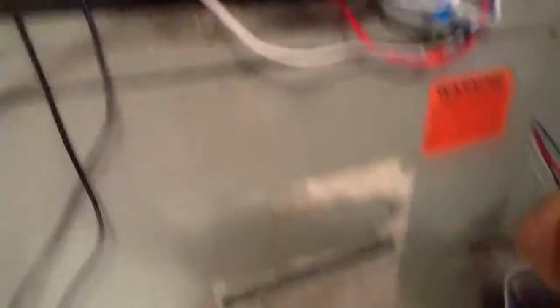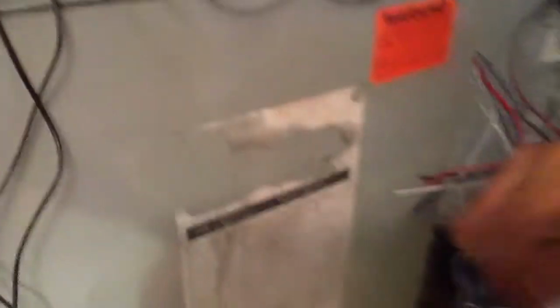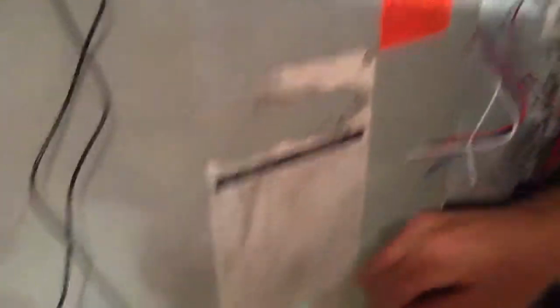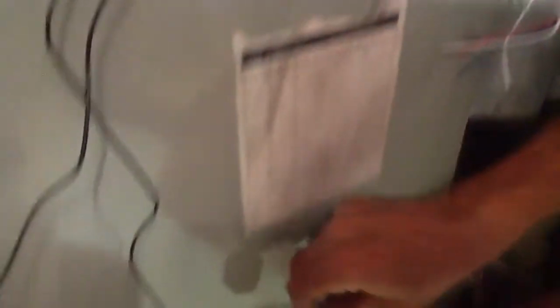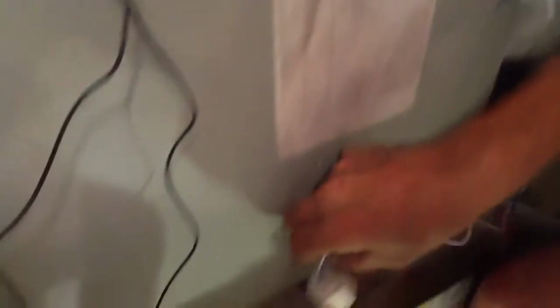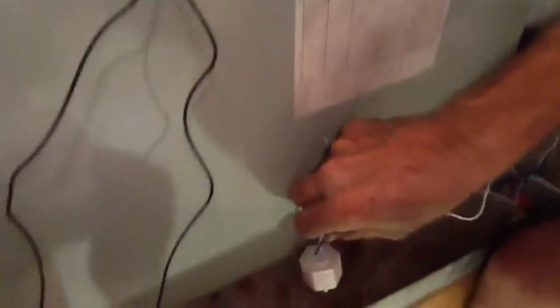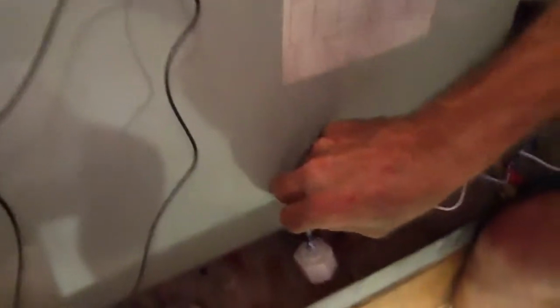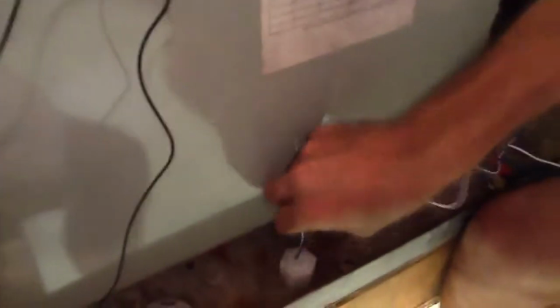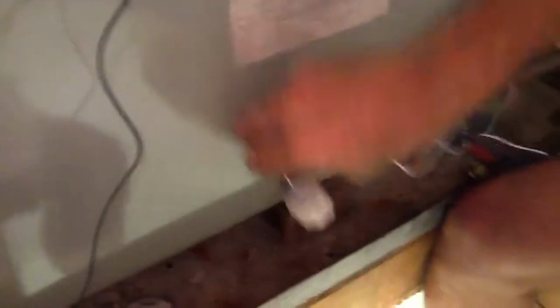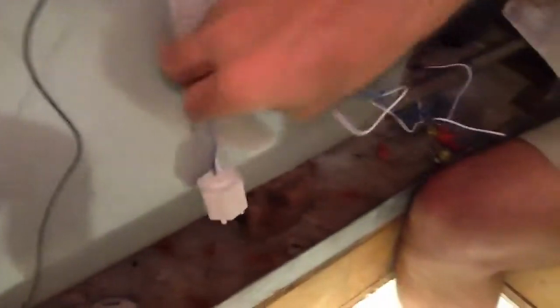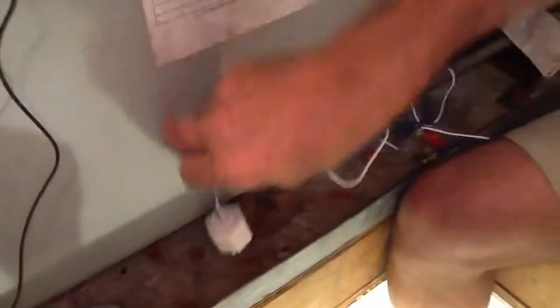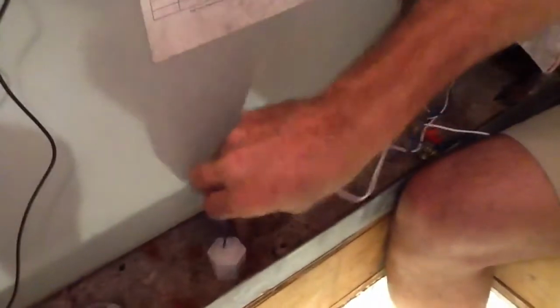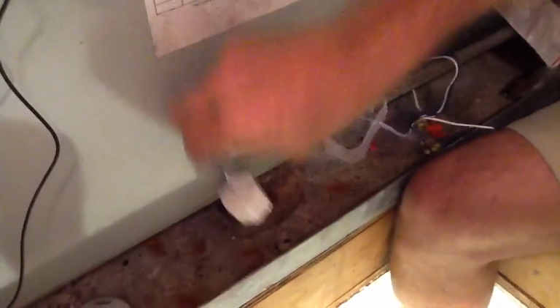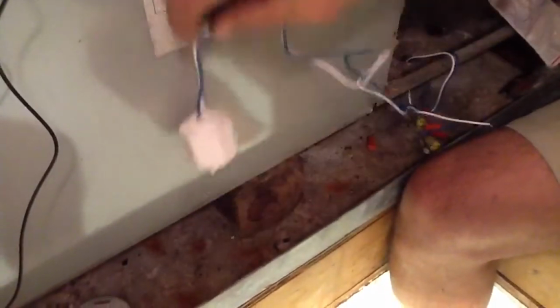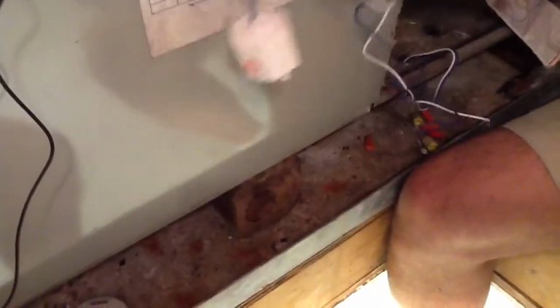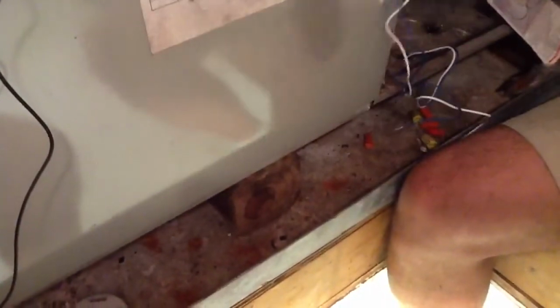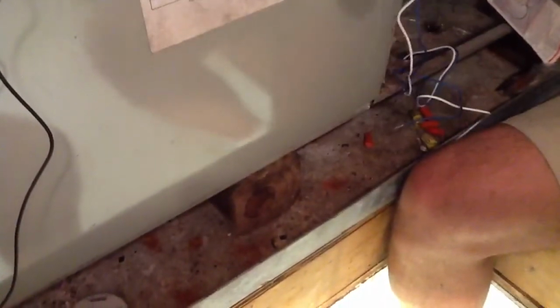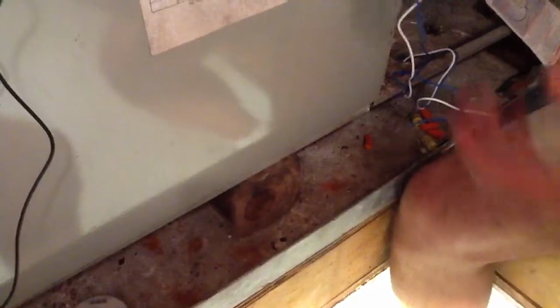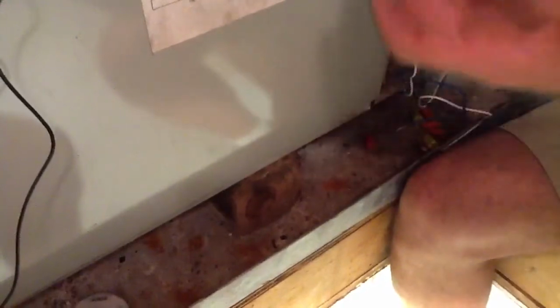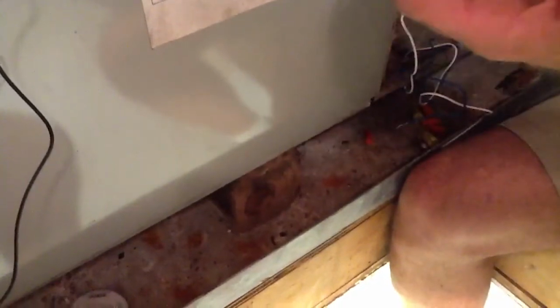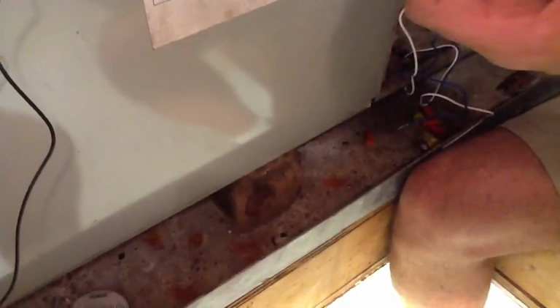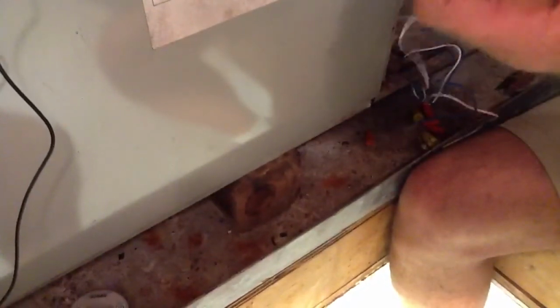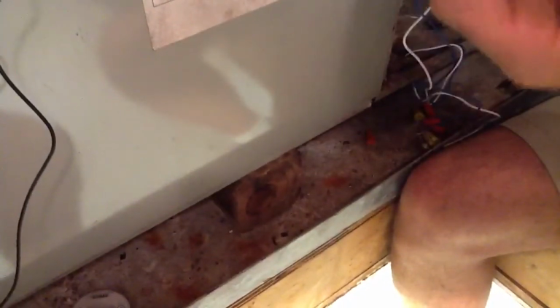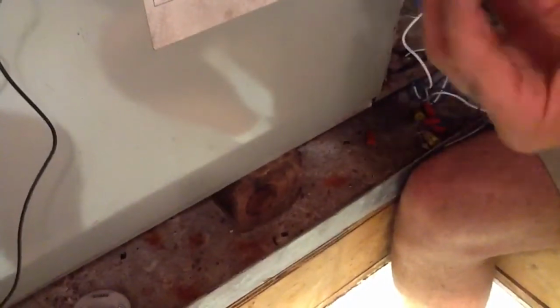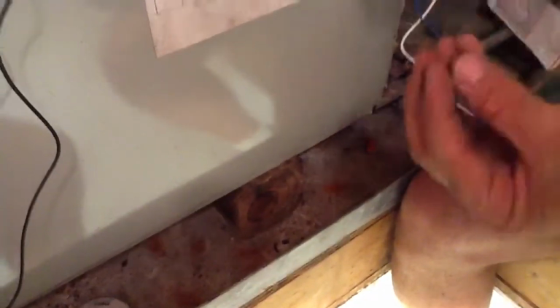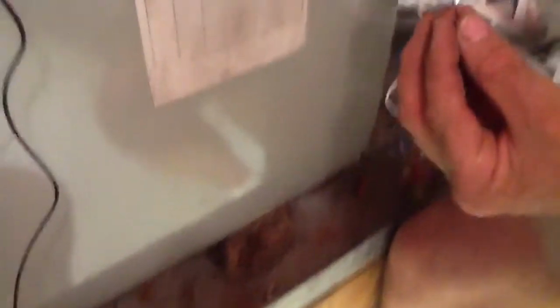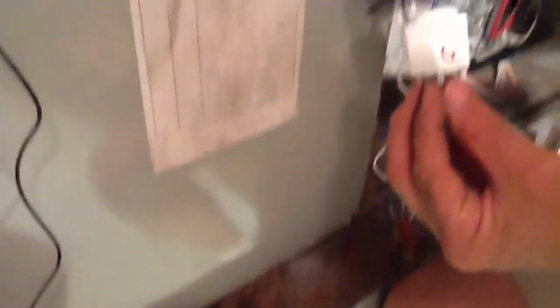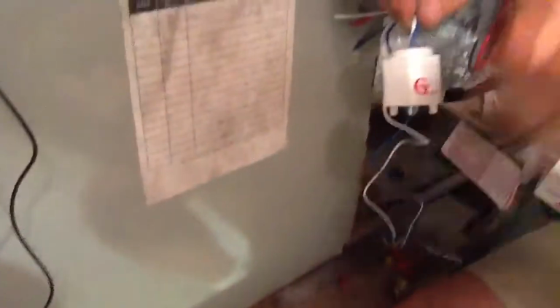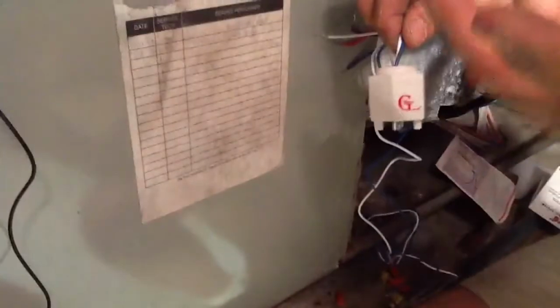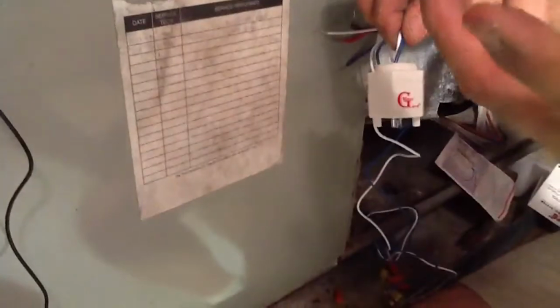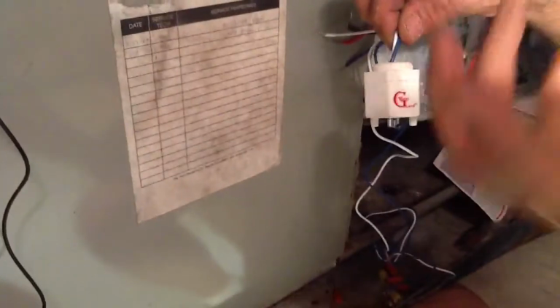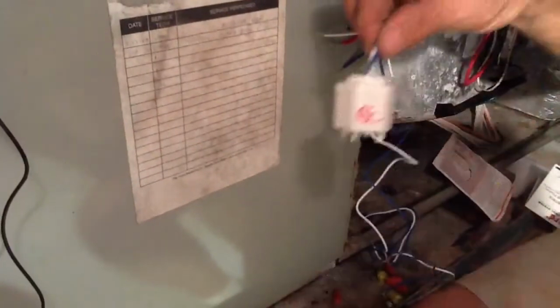I want you to look at this. It has a resistor built inside of it, so if water hits it, it shuts the system down.